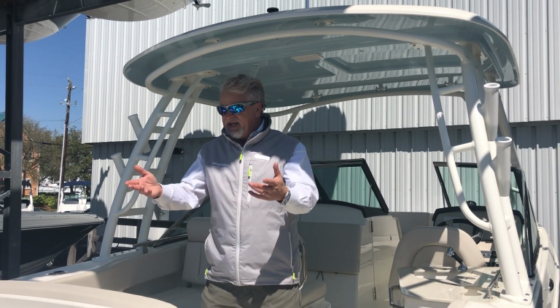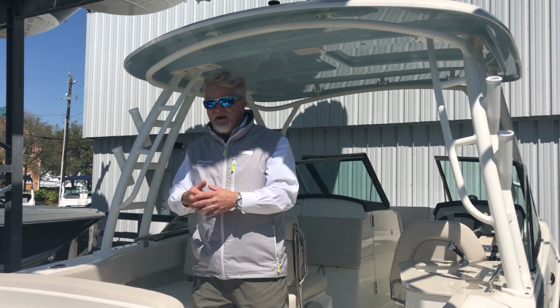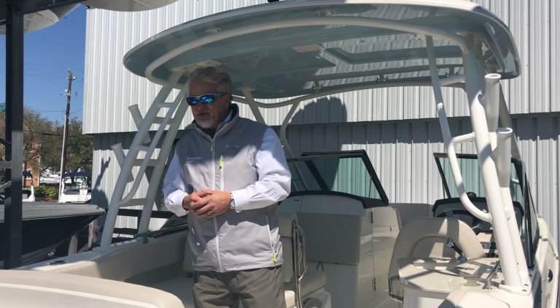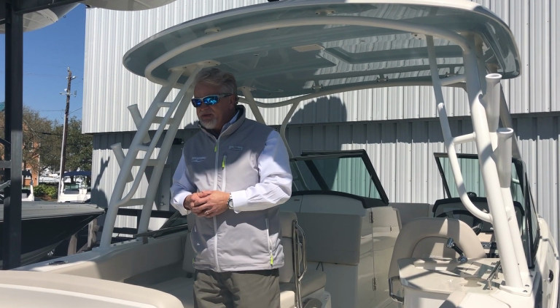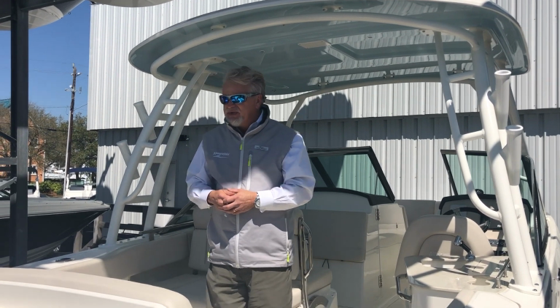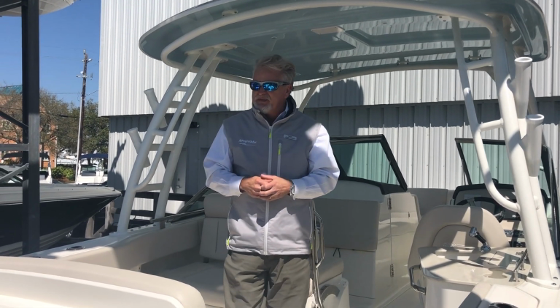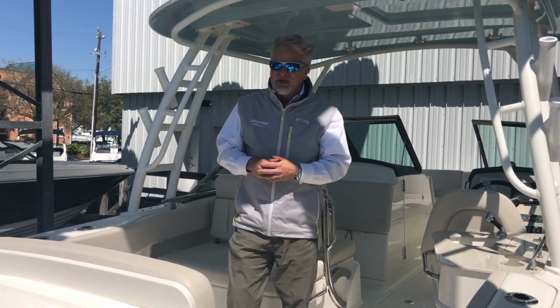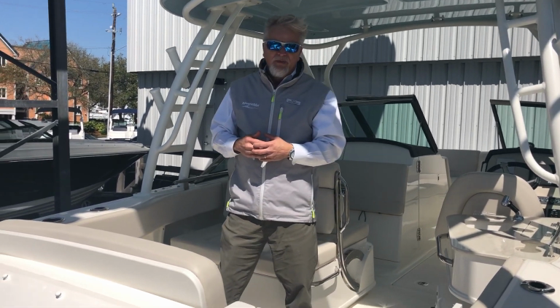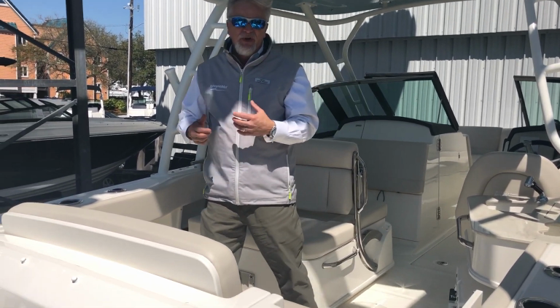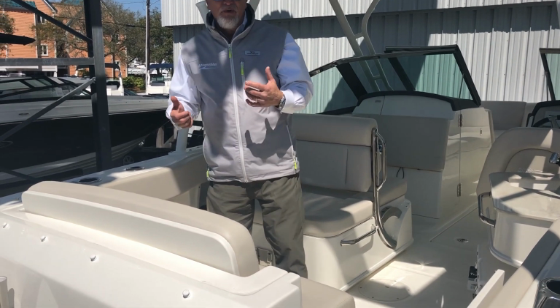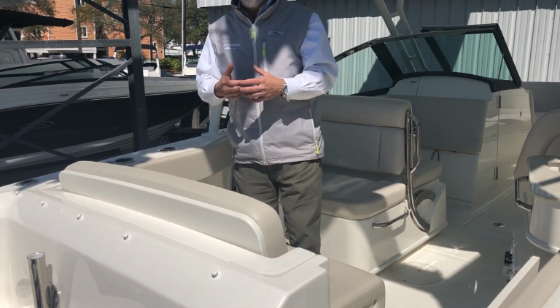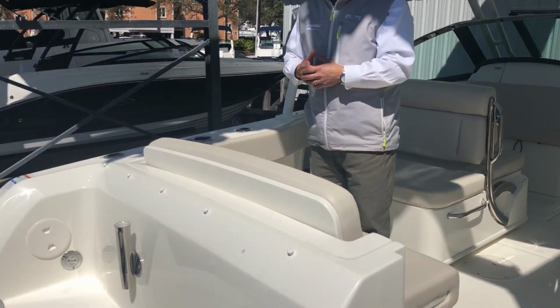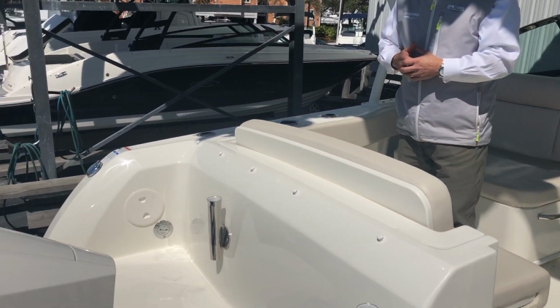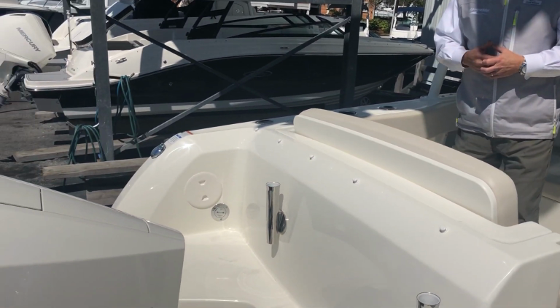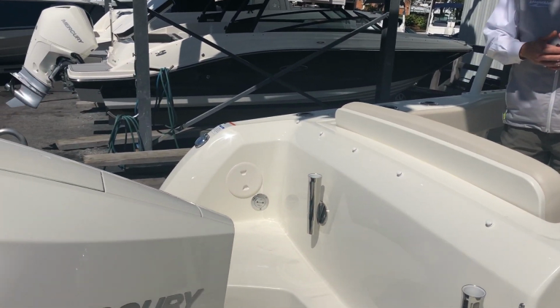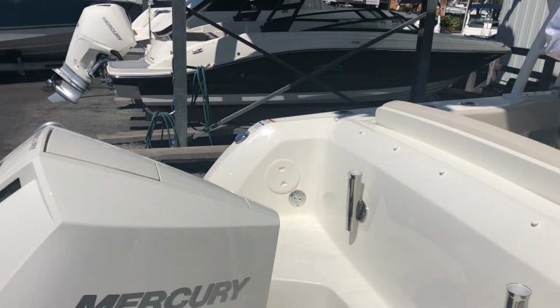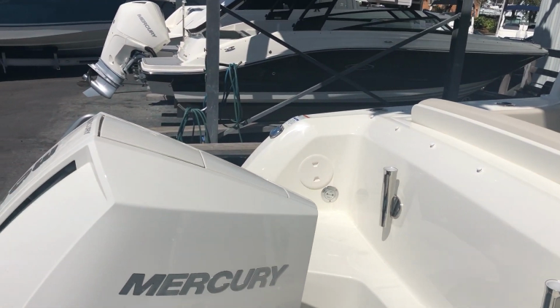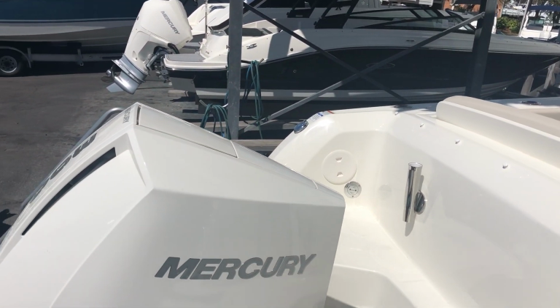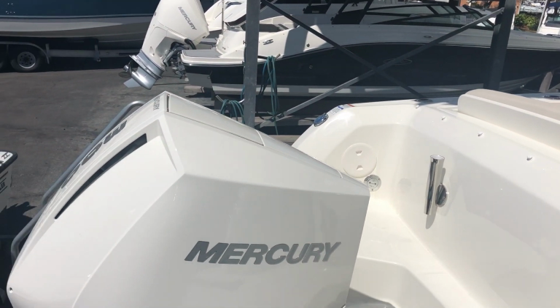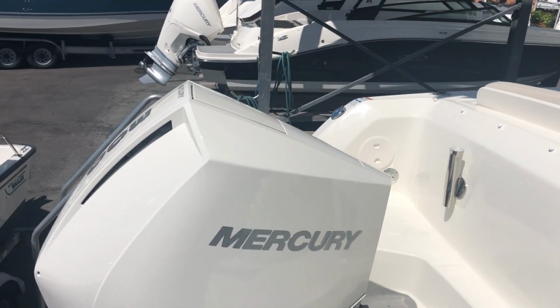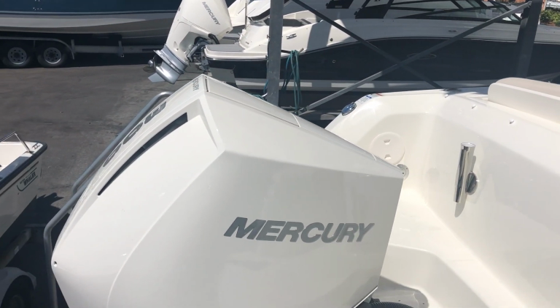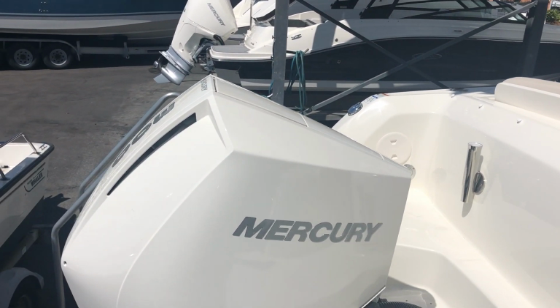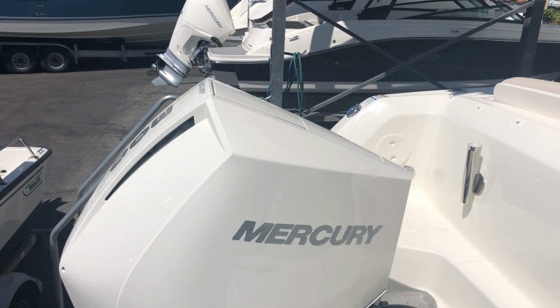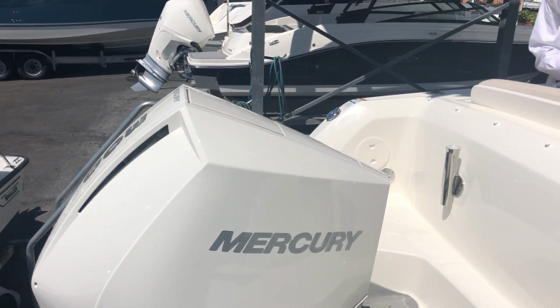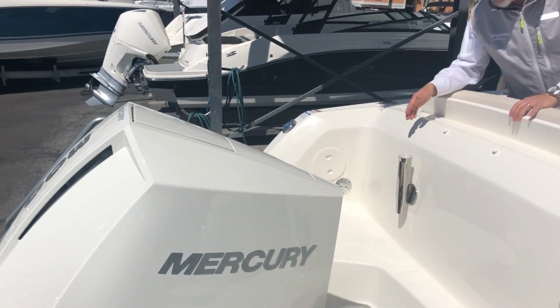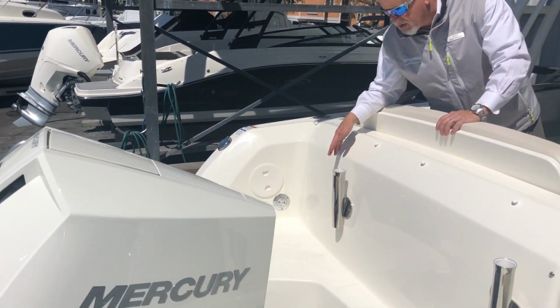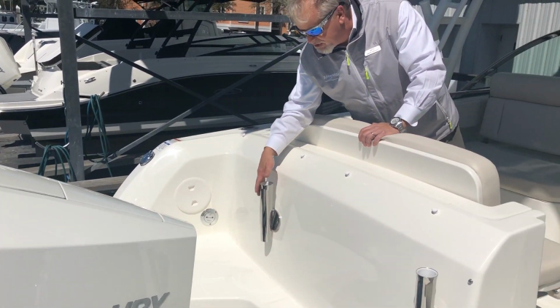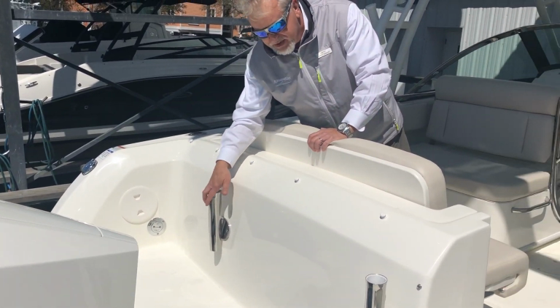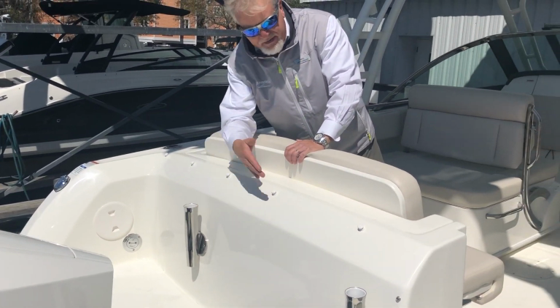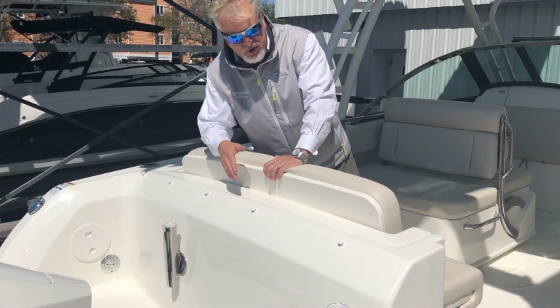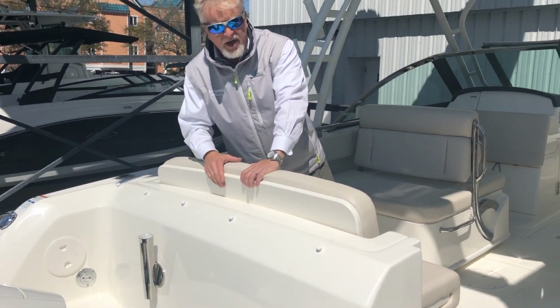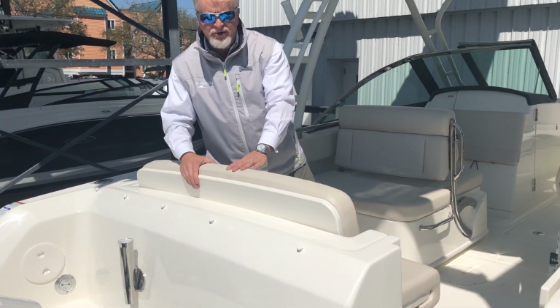Beginning here on the transom, you'll see this boat is equipped with the new Mercury V8 300. Also, across the transom, you have additional rod holders.